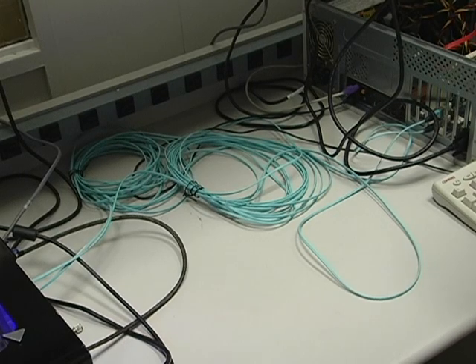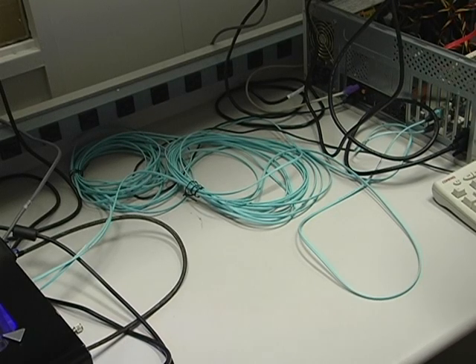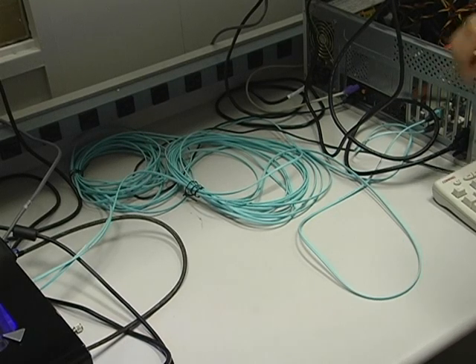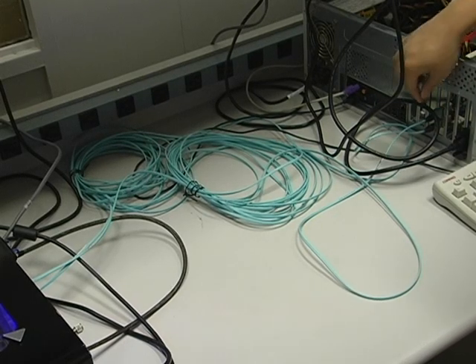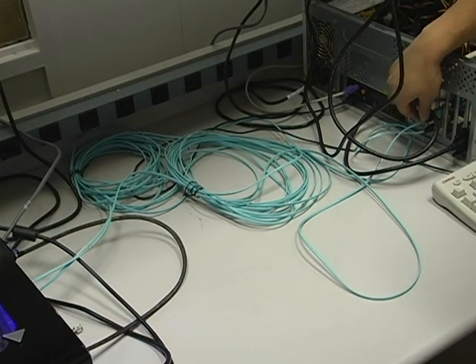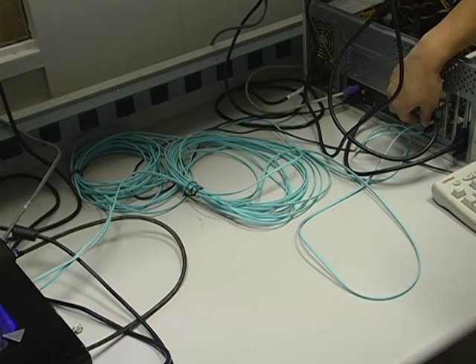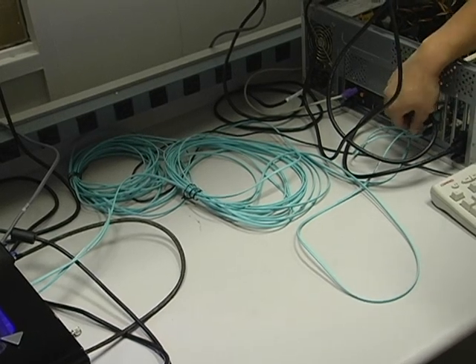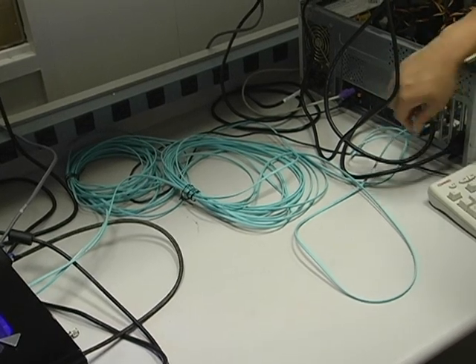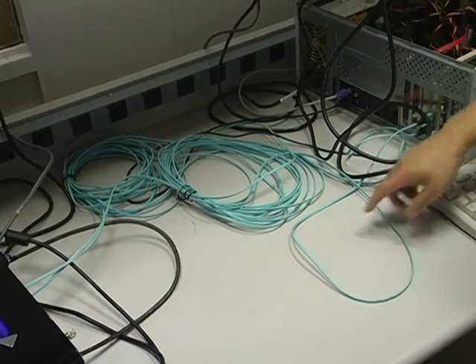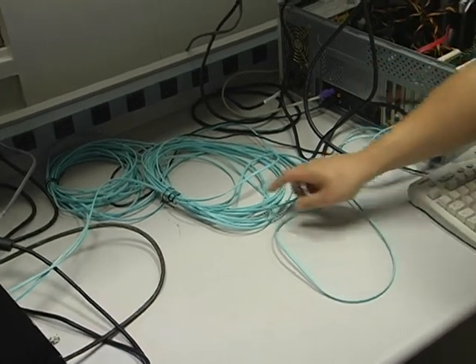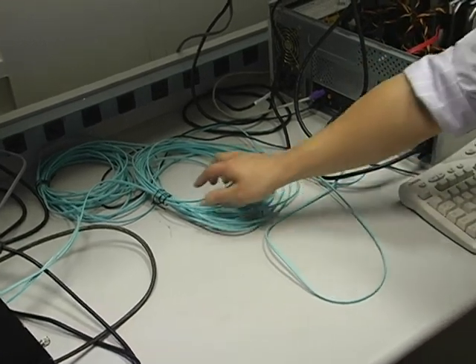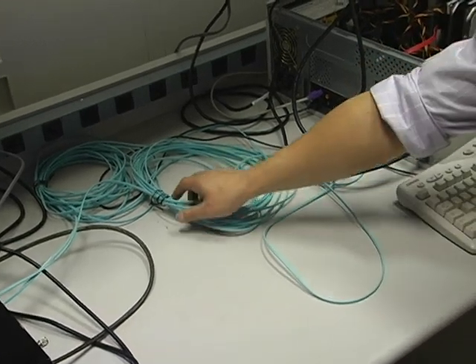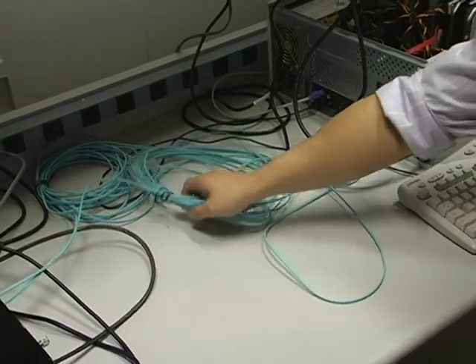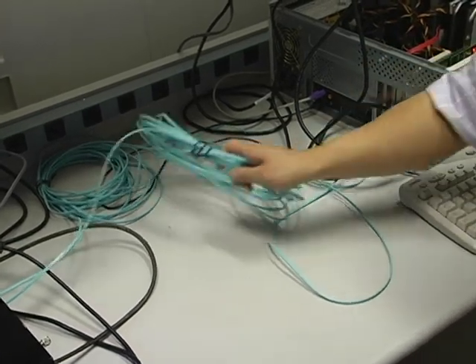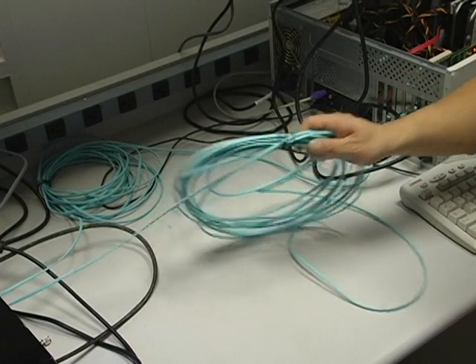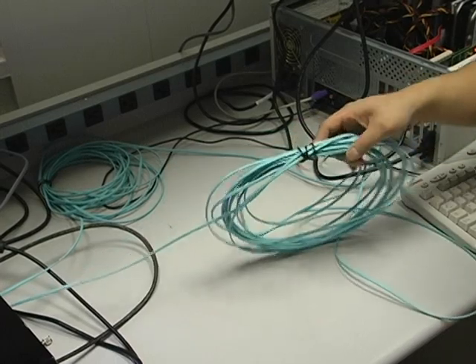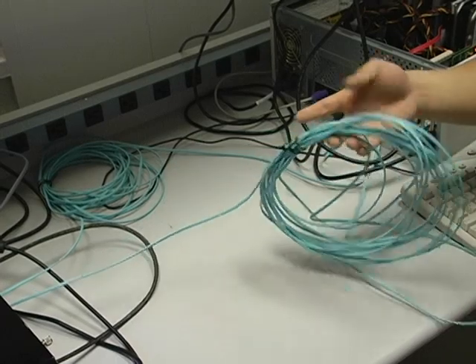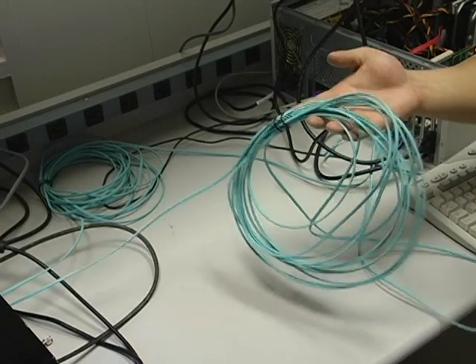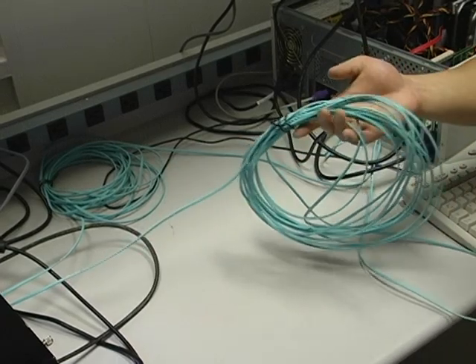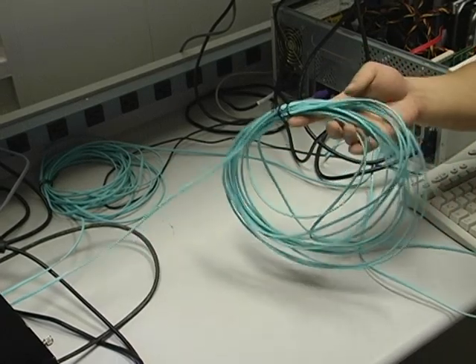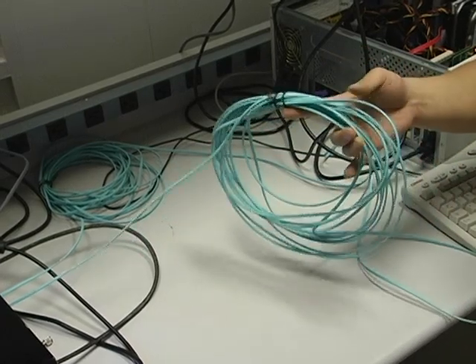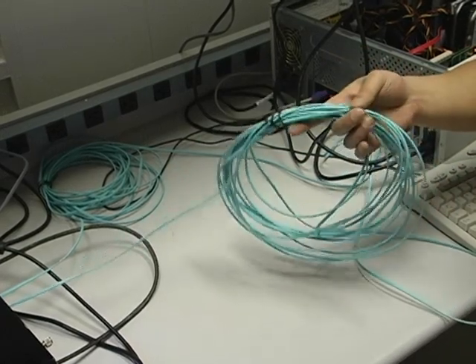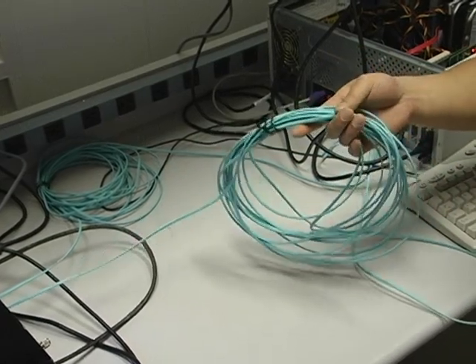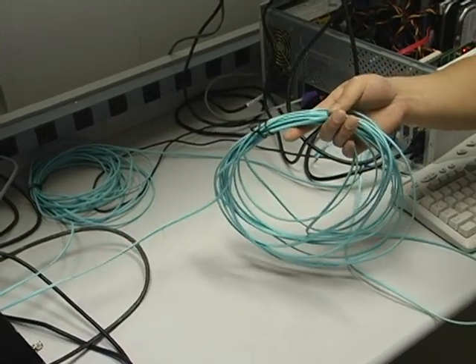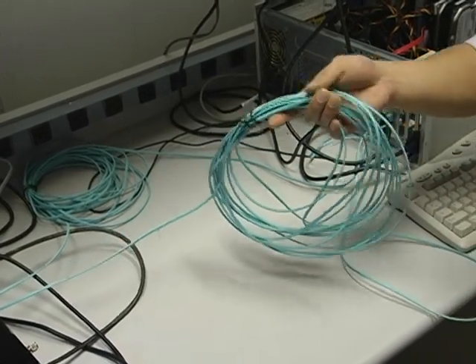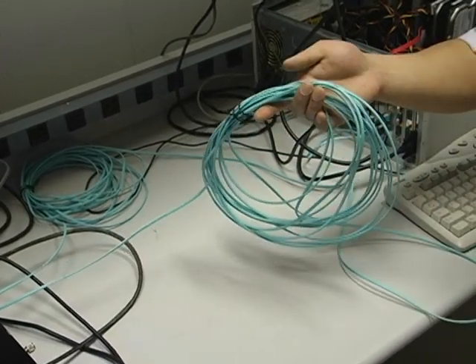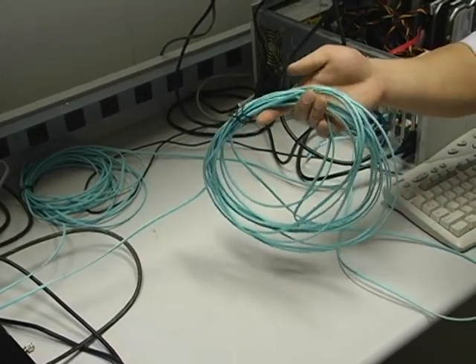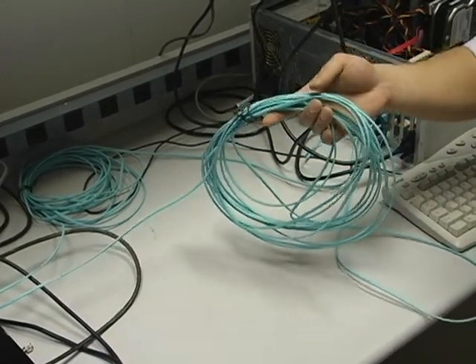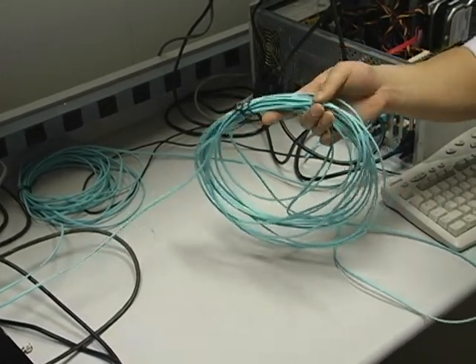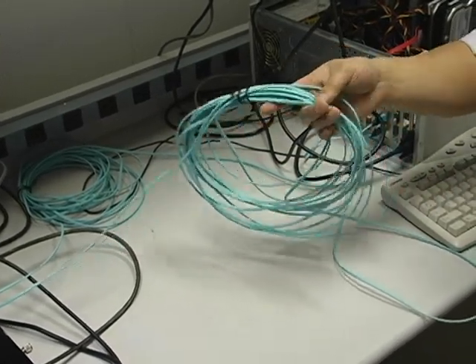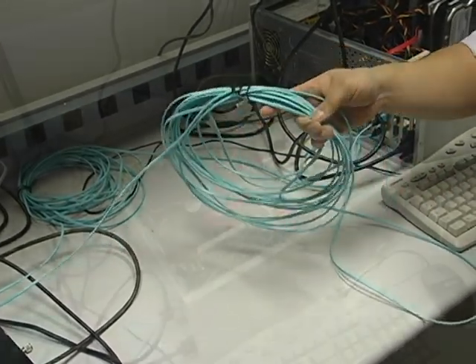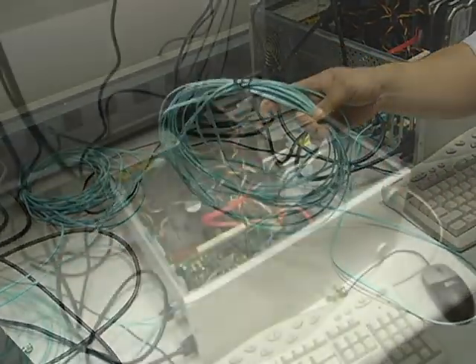With fiber optics, we could provide increased link distances, lower size and weight for easier placement and routing, and higher performance.